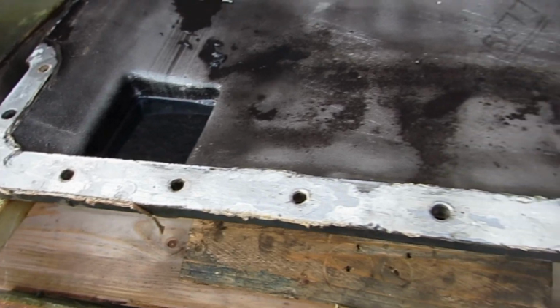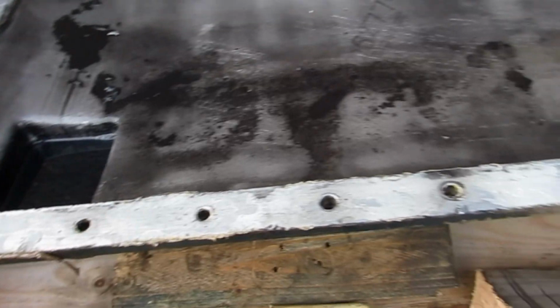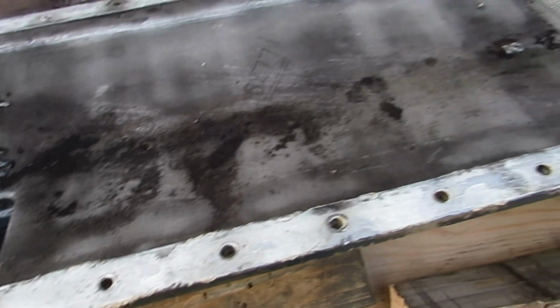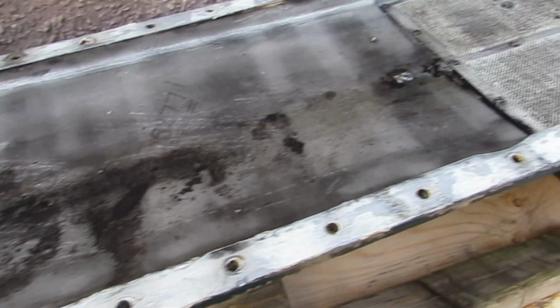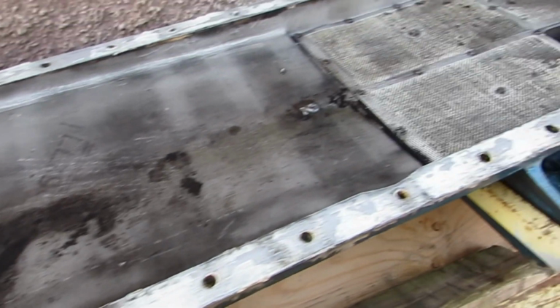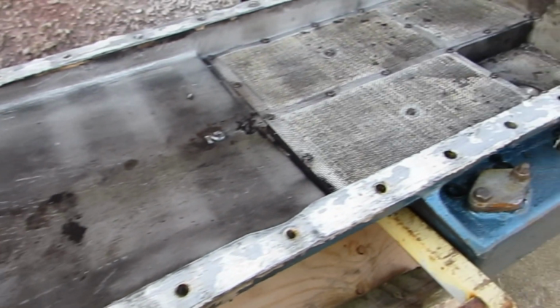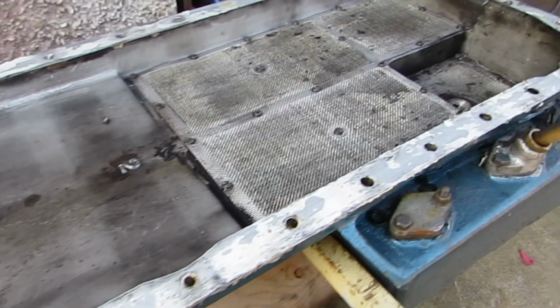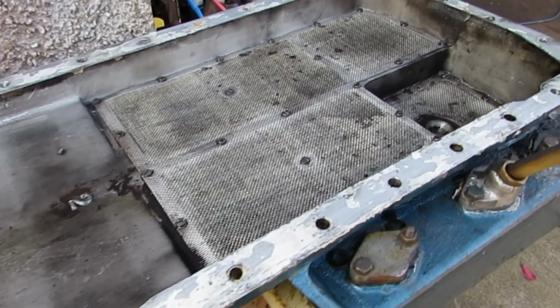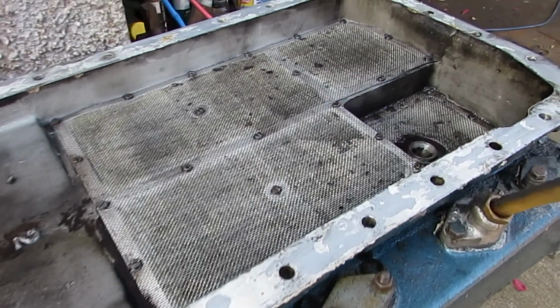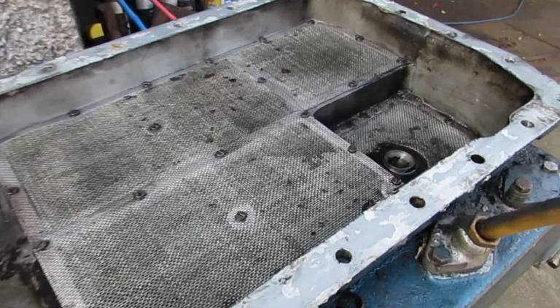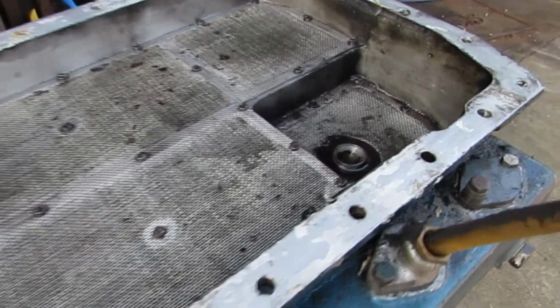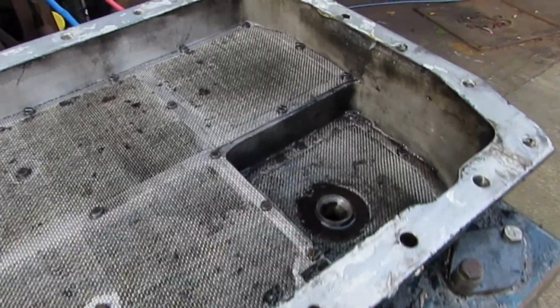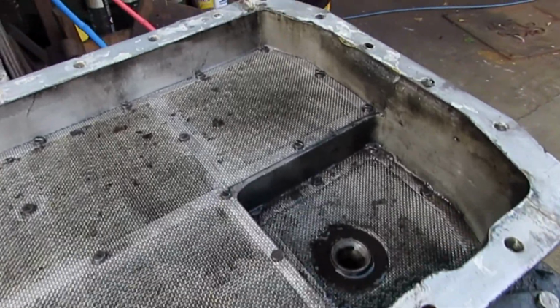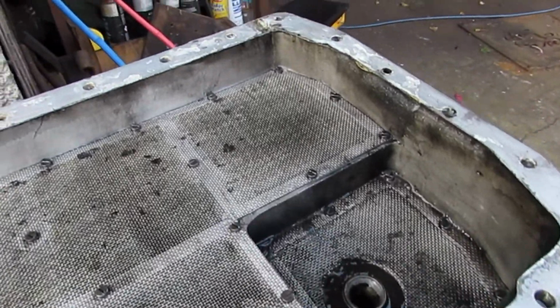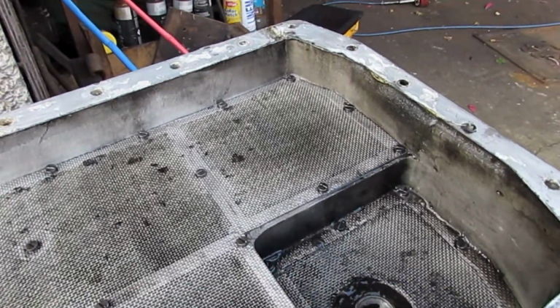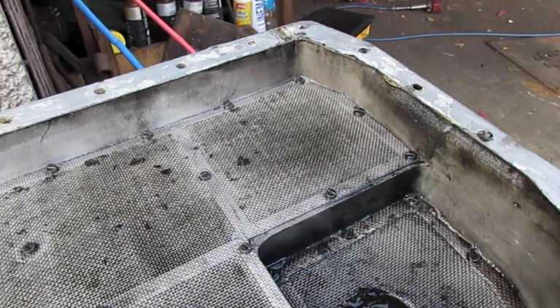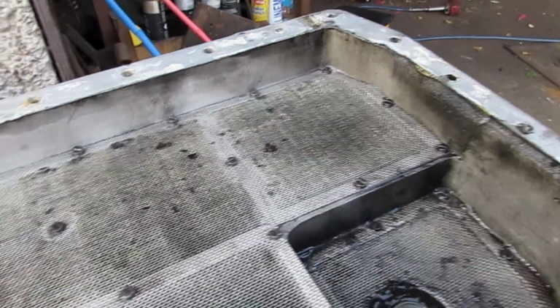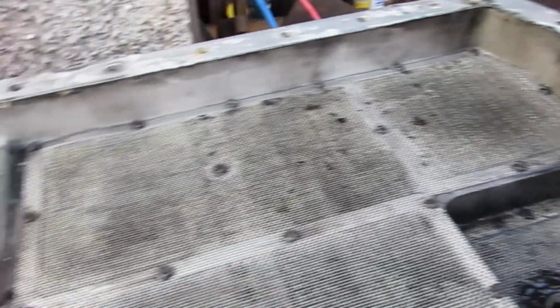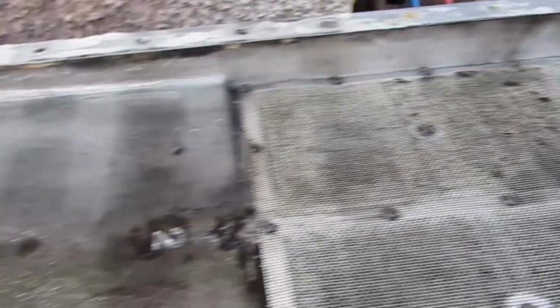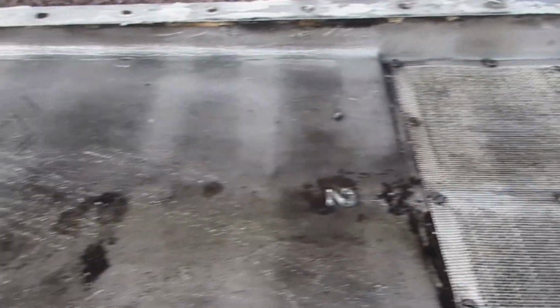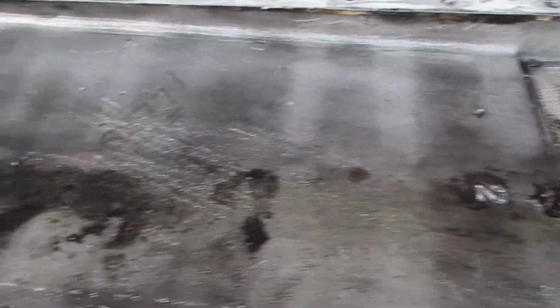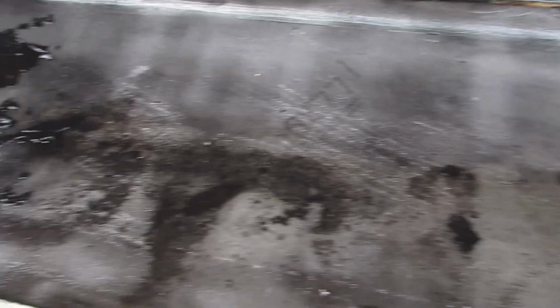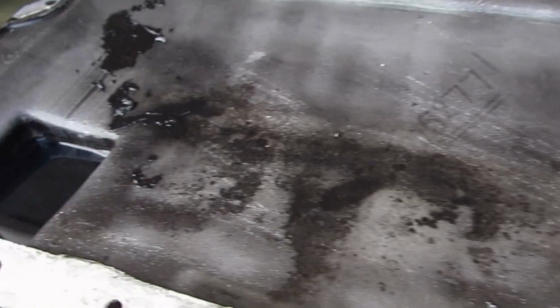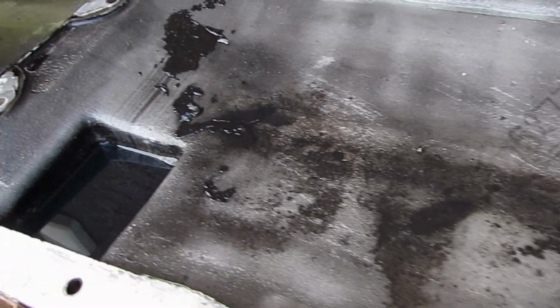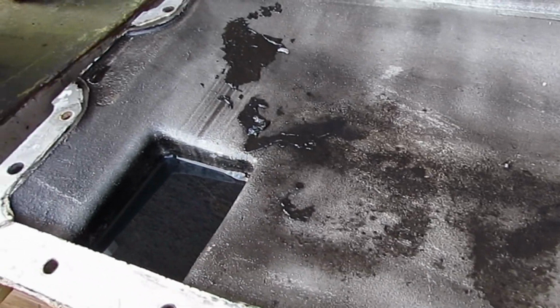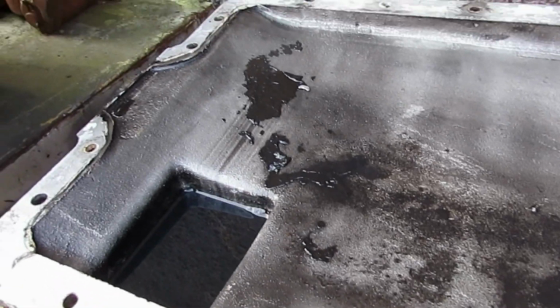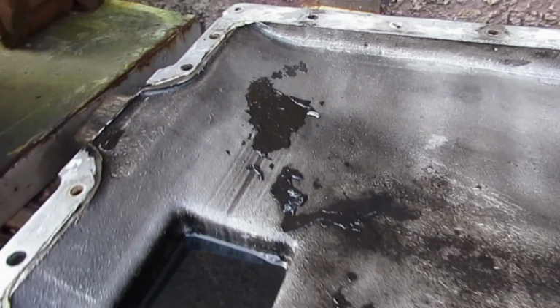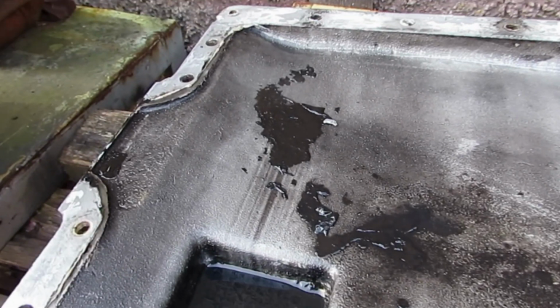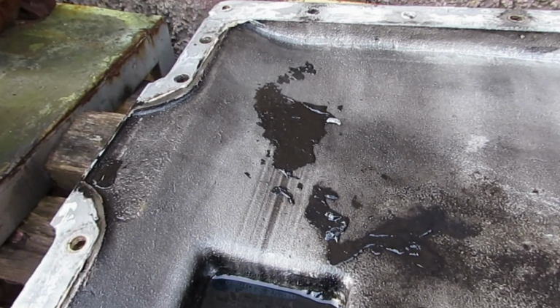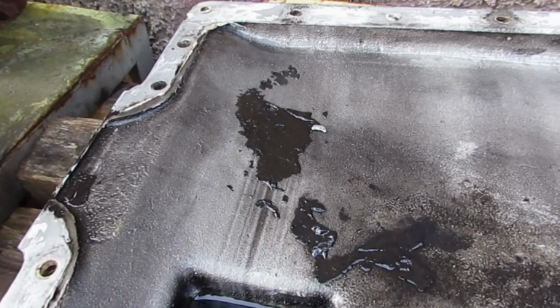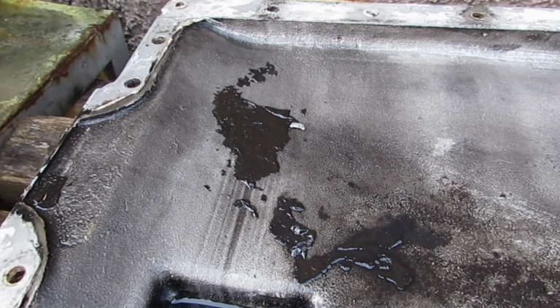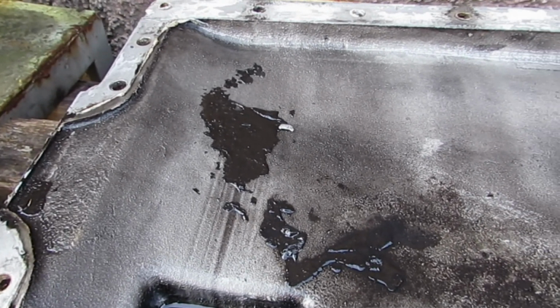Here we have the sump off and it really looks quite good. There's a bit of sludge here but it's nothing — we'll soon clear that up.